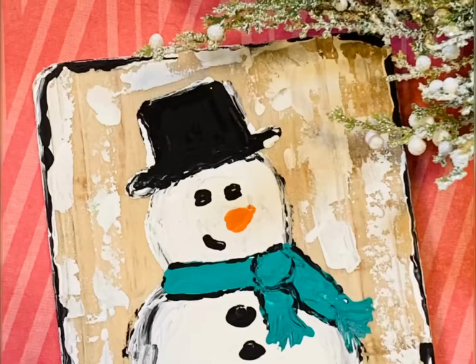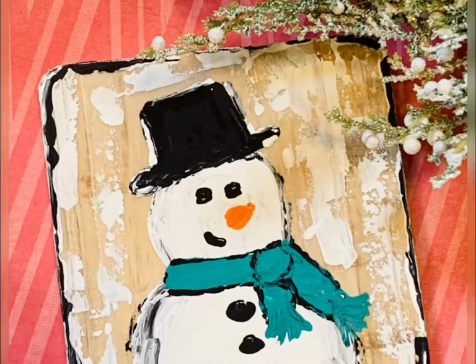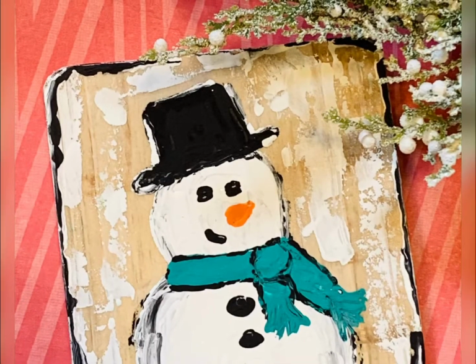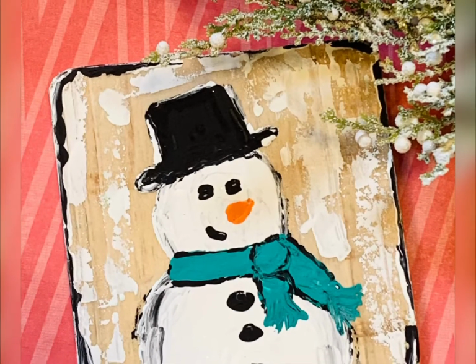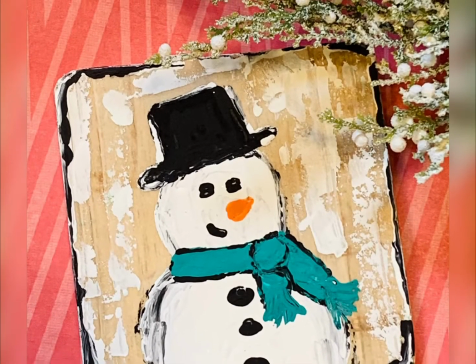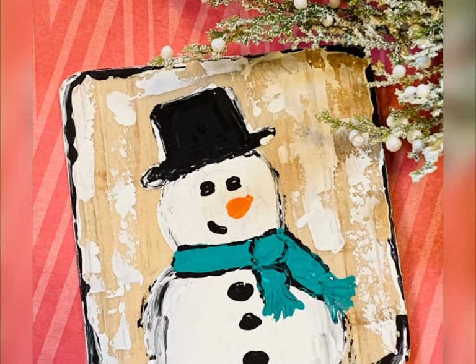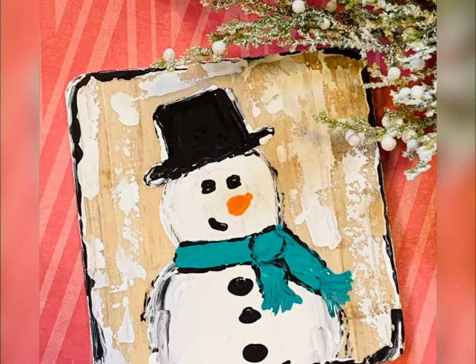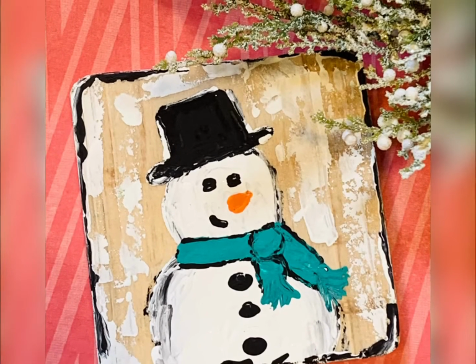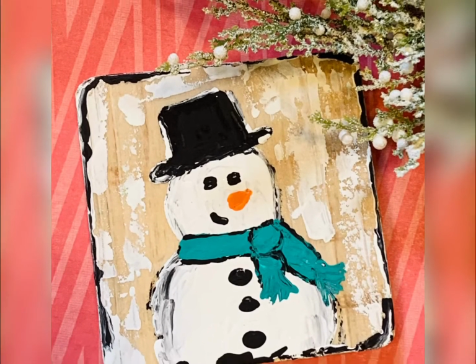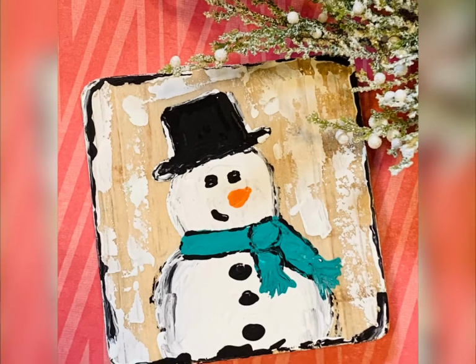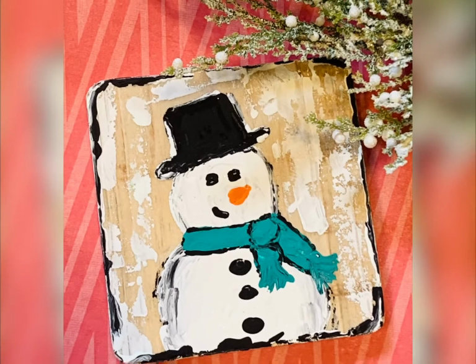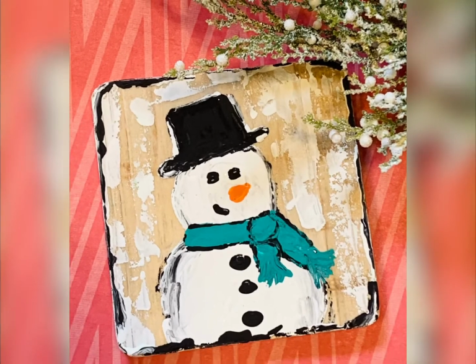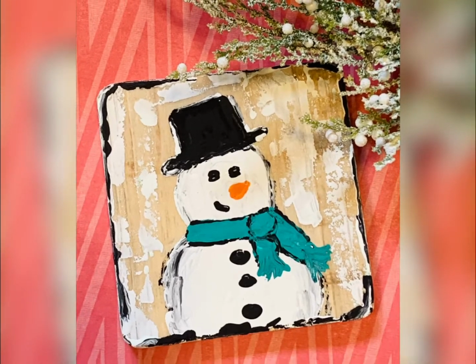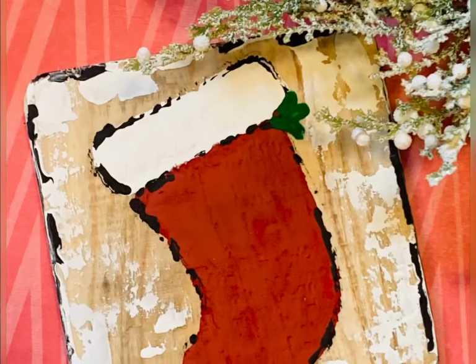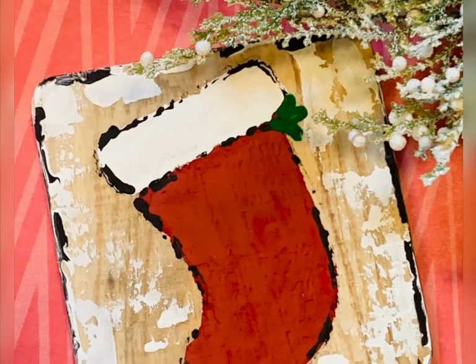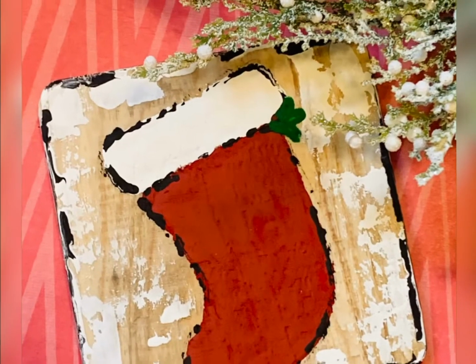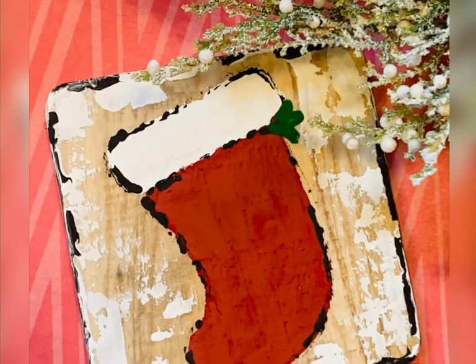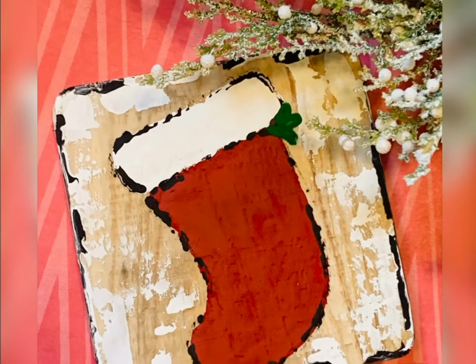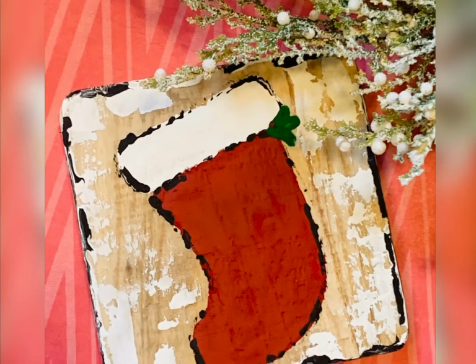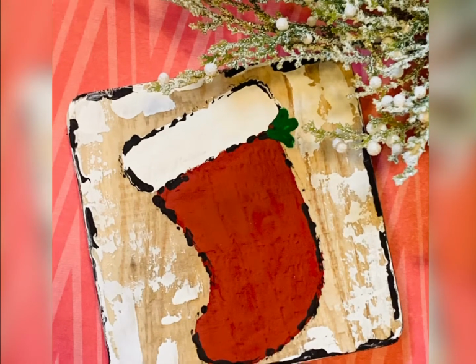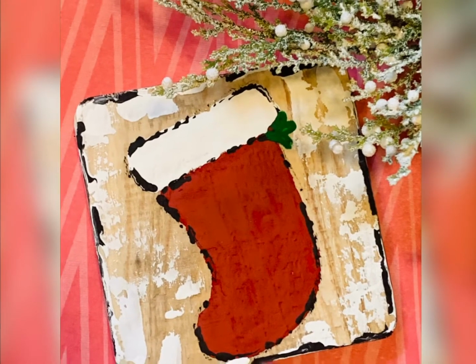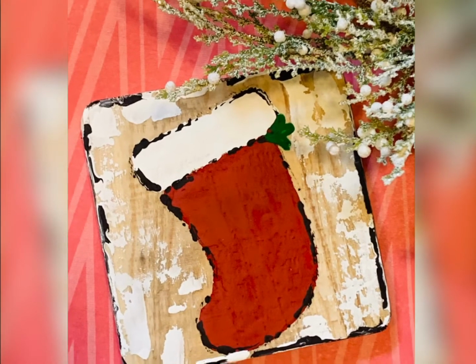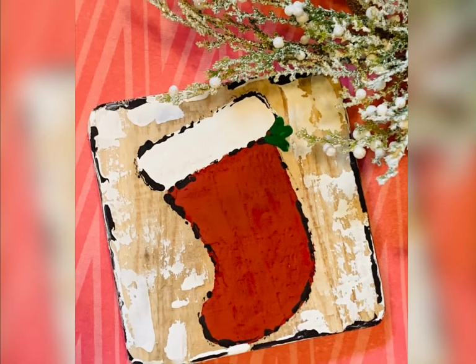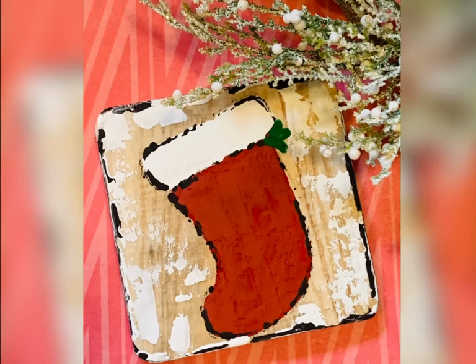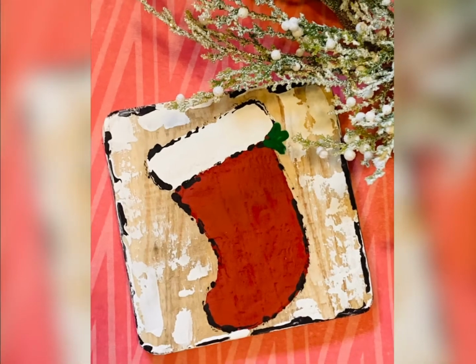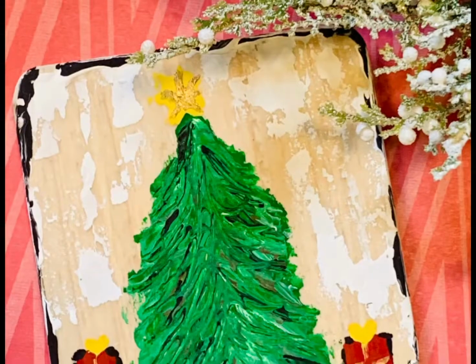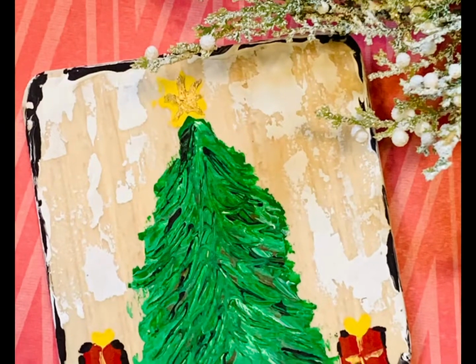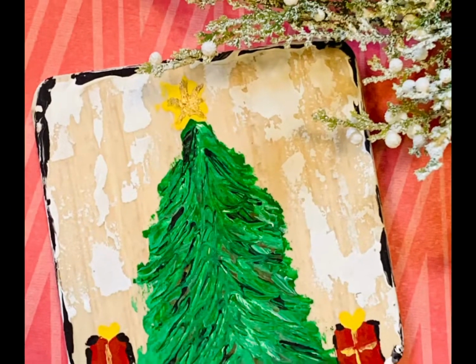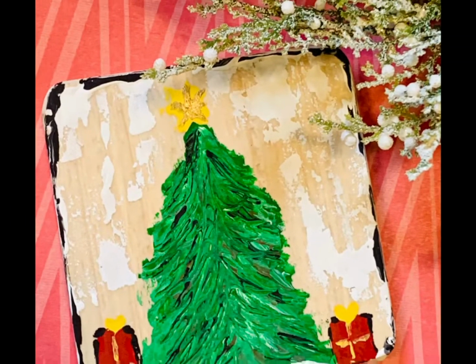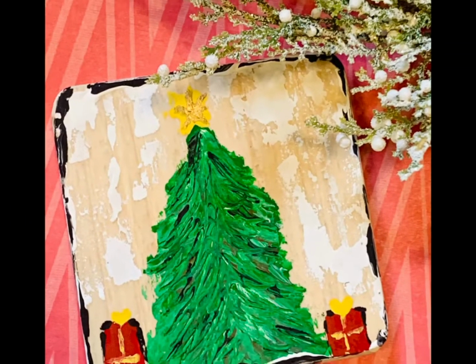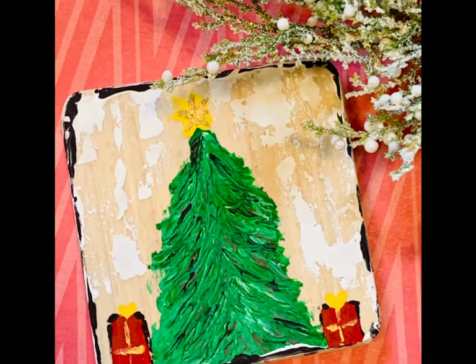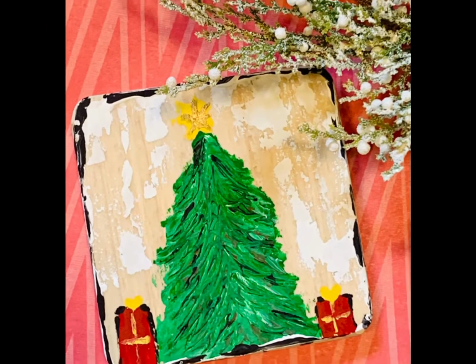Here they are all completed. The snowman turned out absolutely adorable. Here is the stocking — we're going to actually add some diamond dust to the fur part — the Christmas tree, and my ultimate favorite is the church.